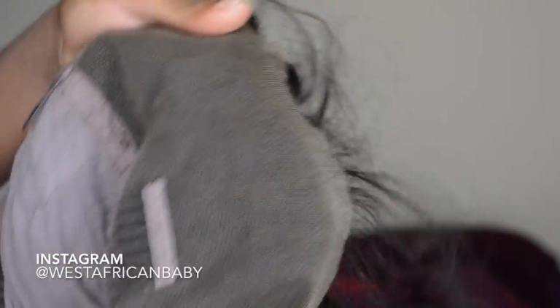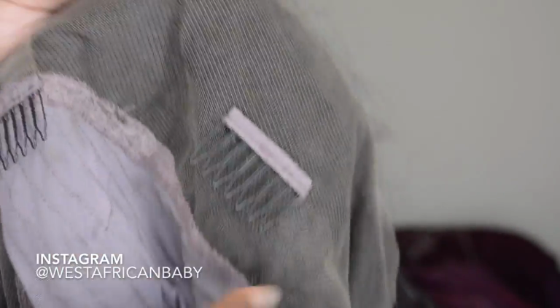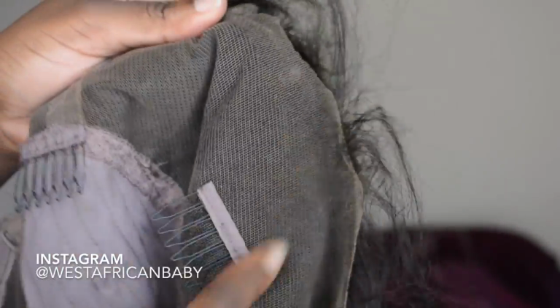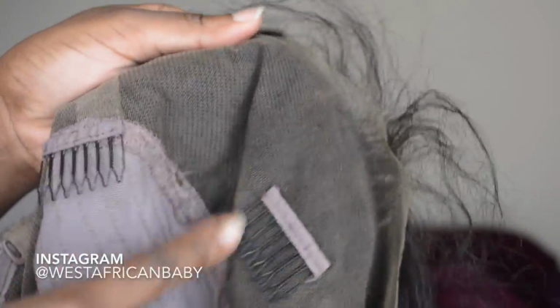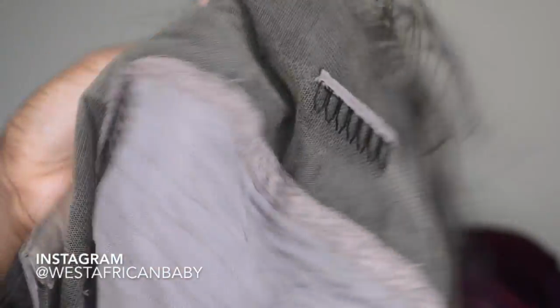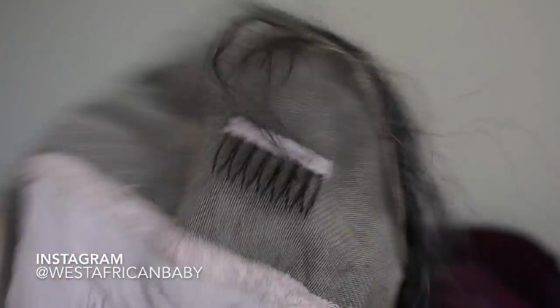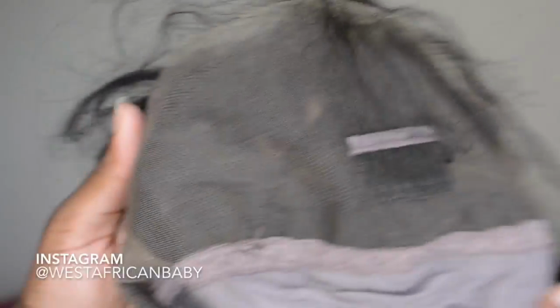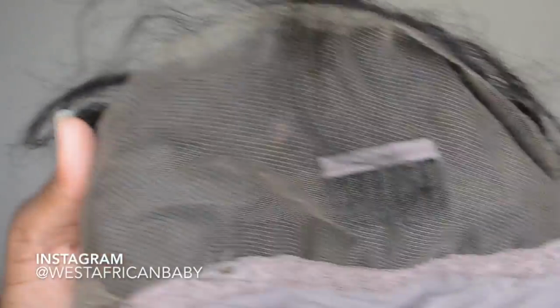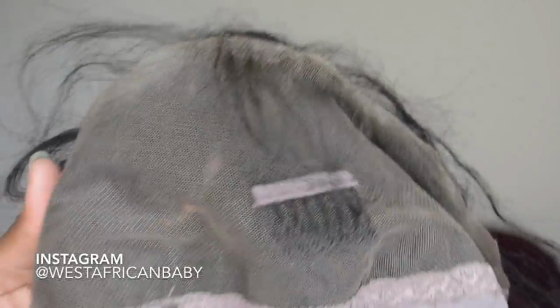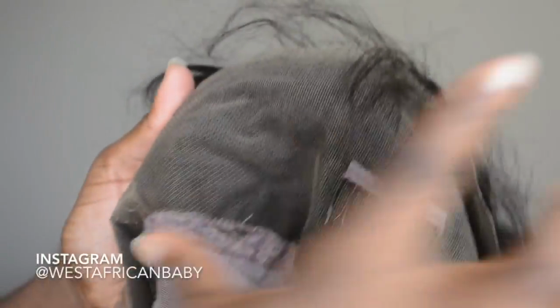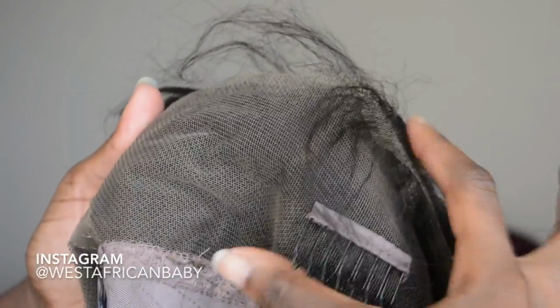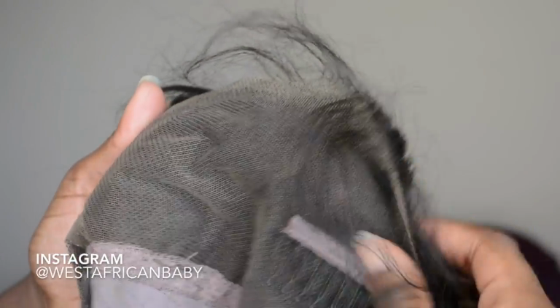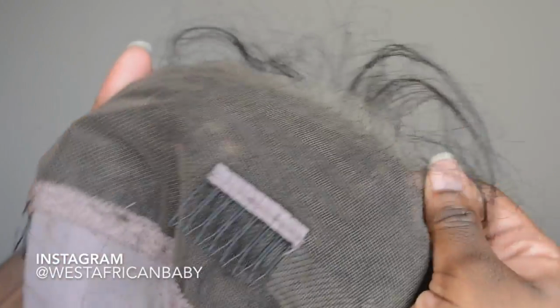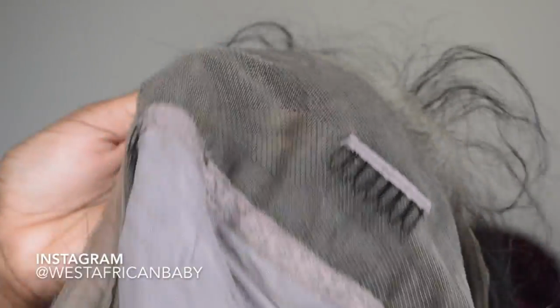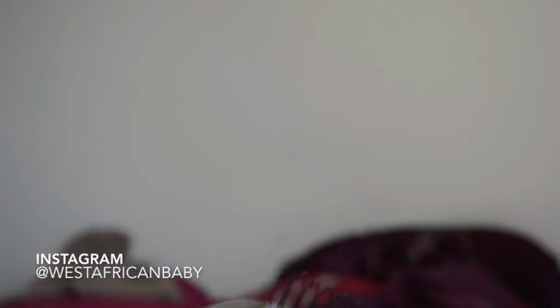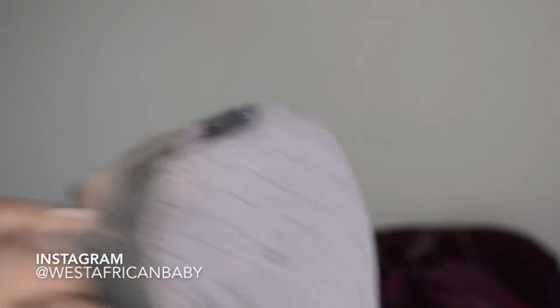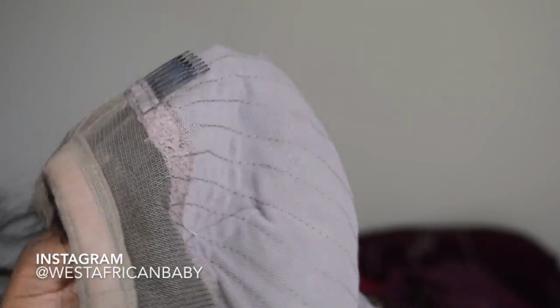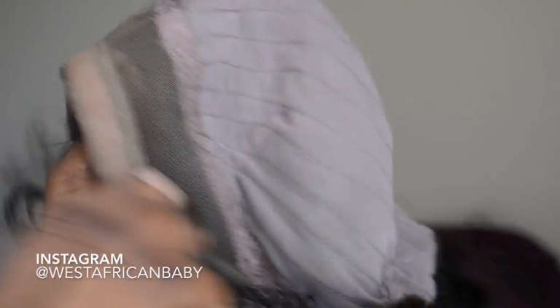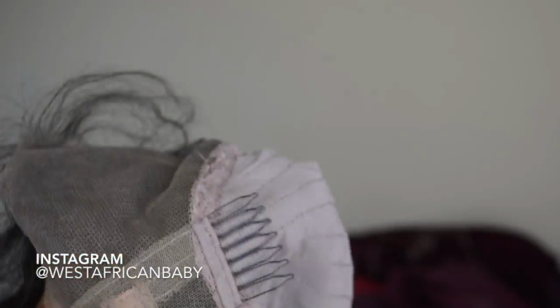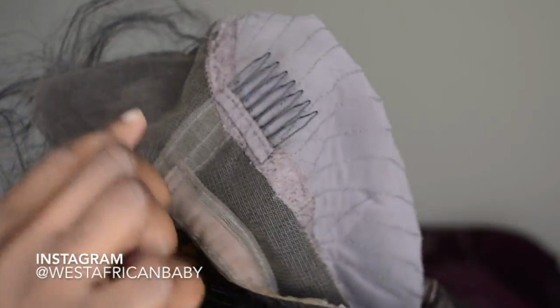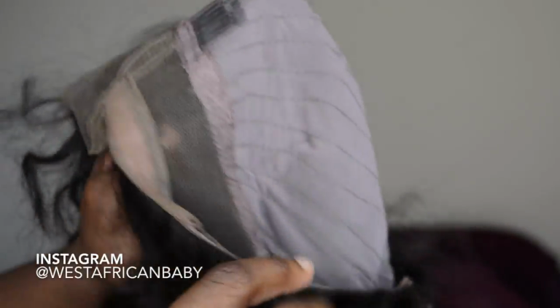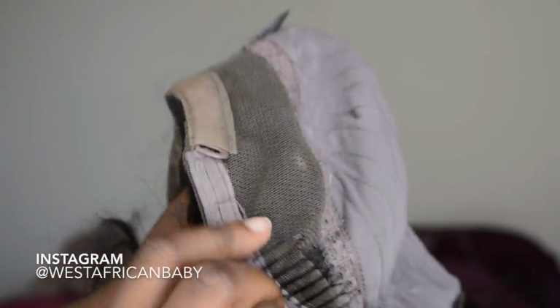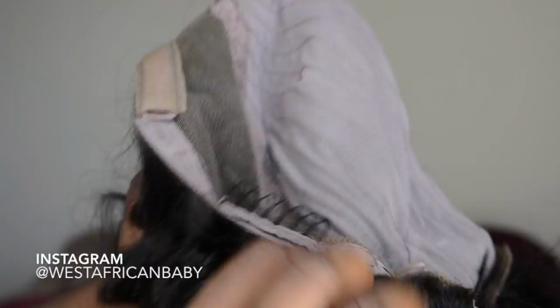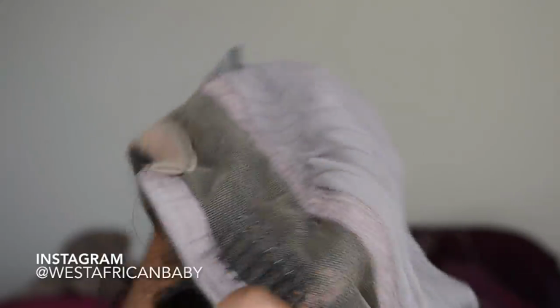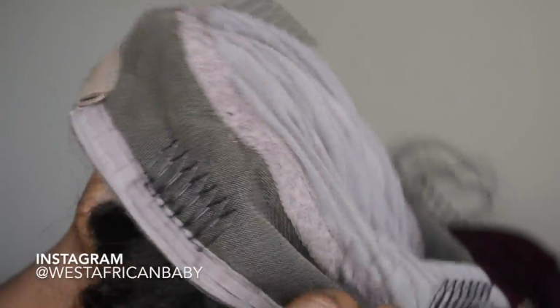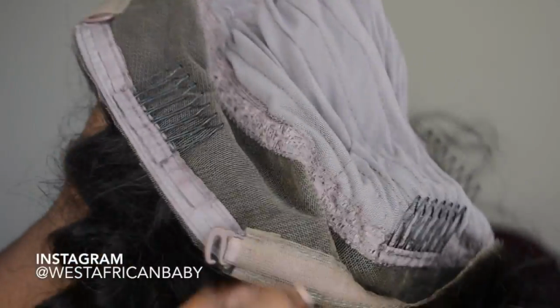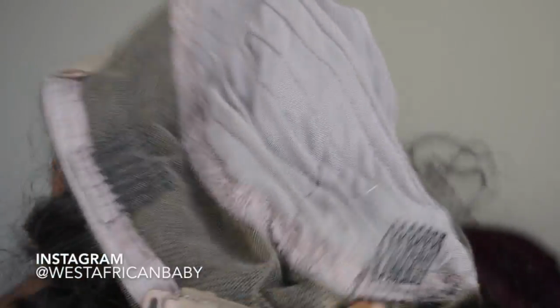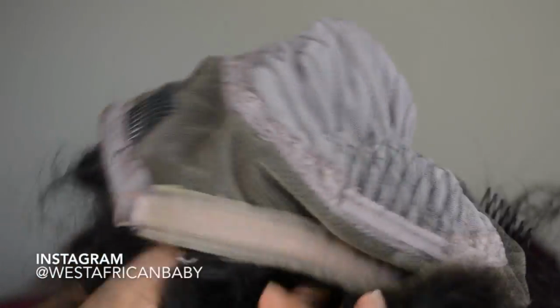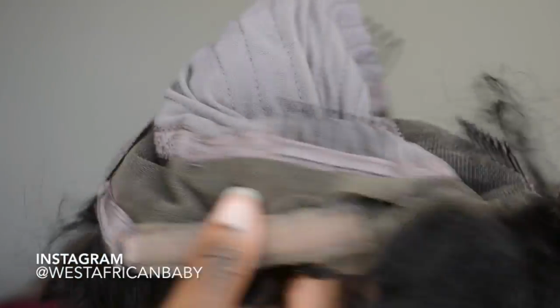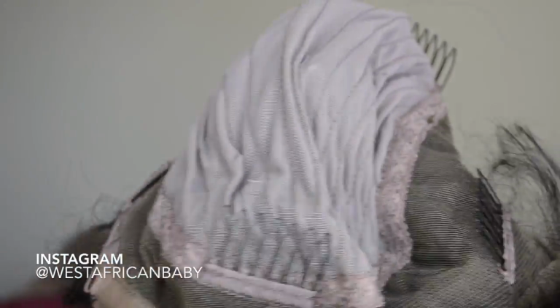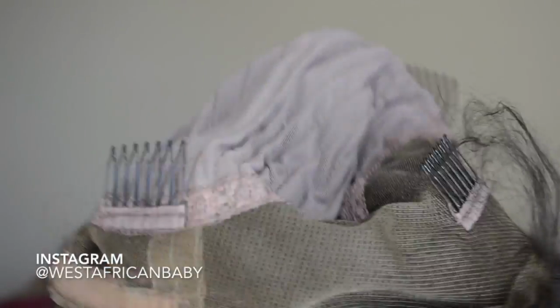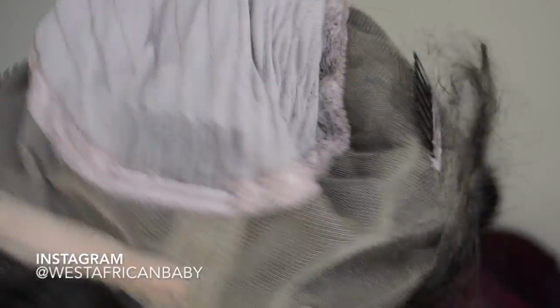The lace goes all around the perimeter of the wig, but in the middle there is no lace — that's why it's a 360 lace front wig. It also has a very wide parting space, so you can style it in a lot of ways.